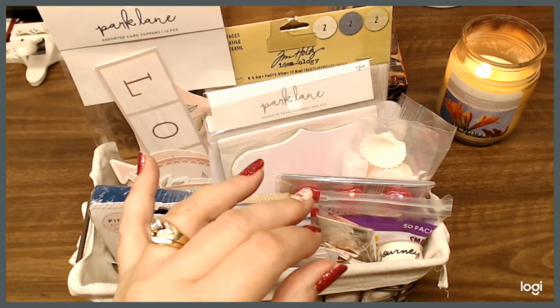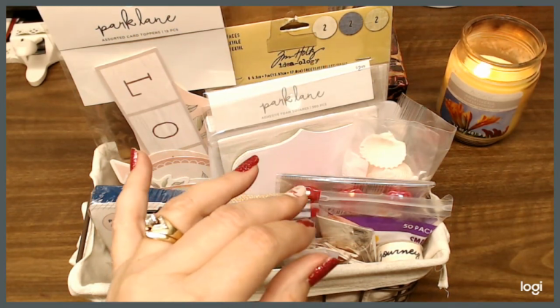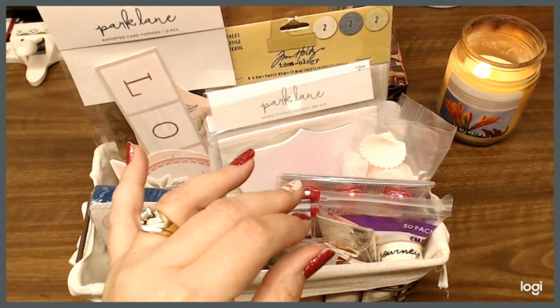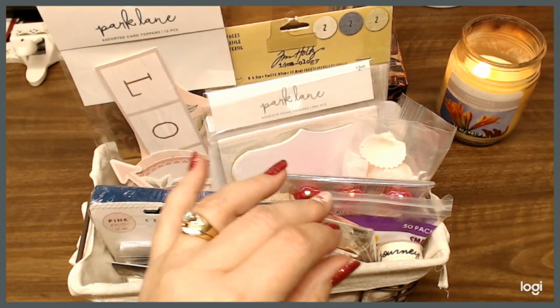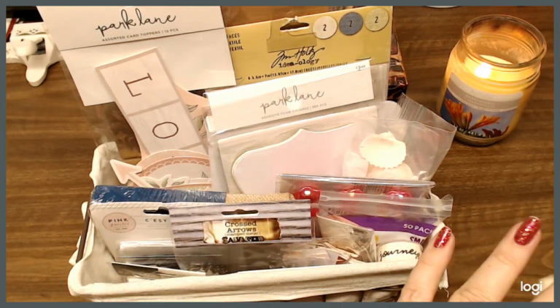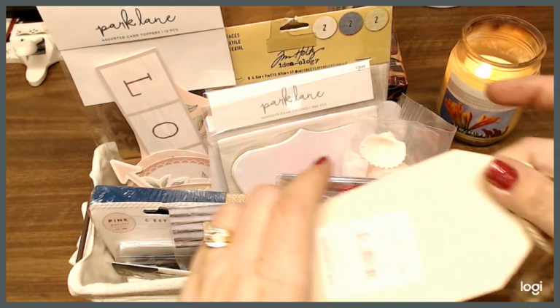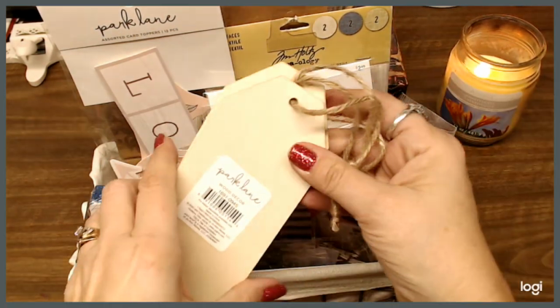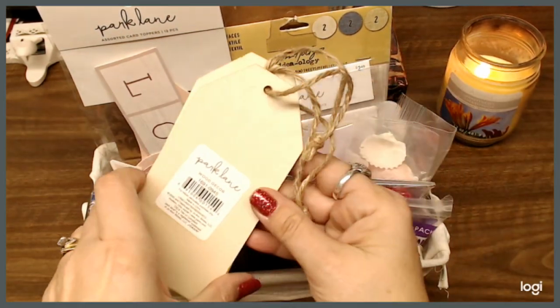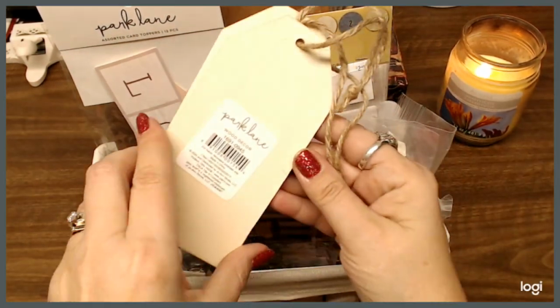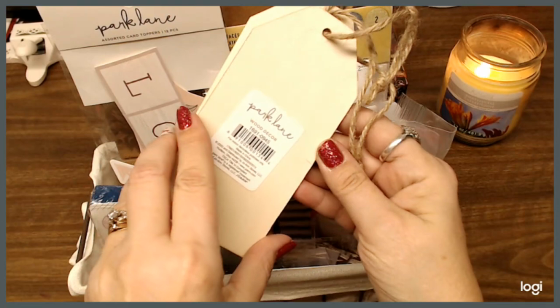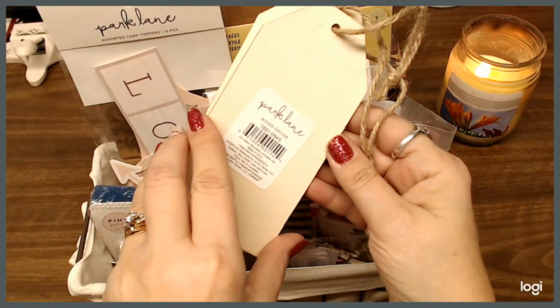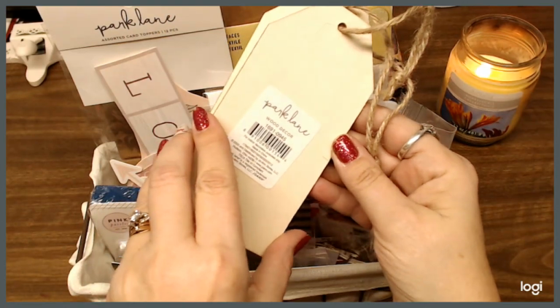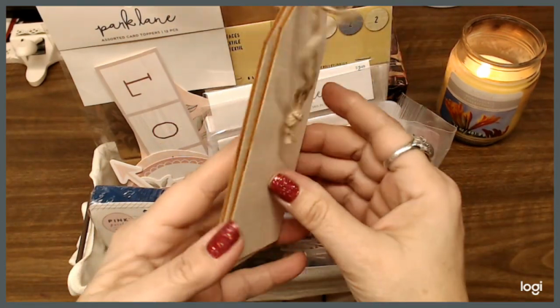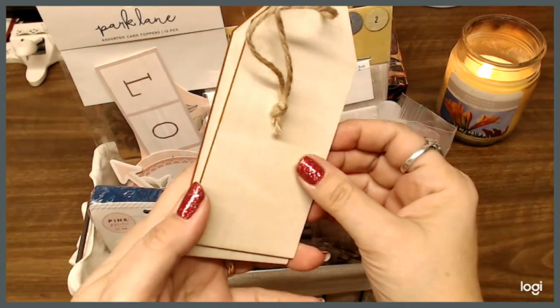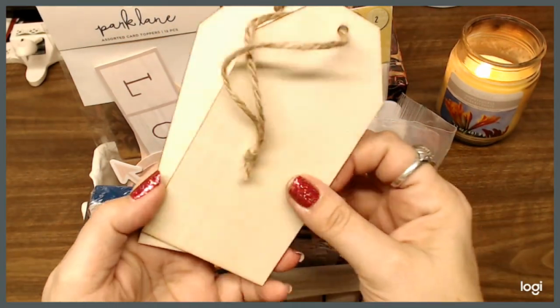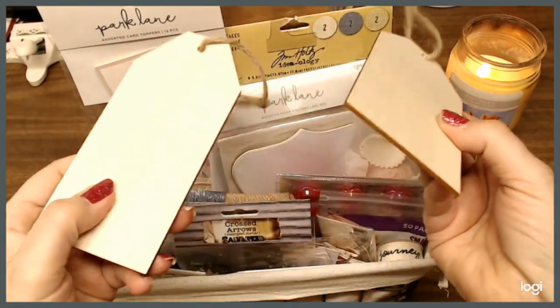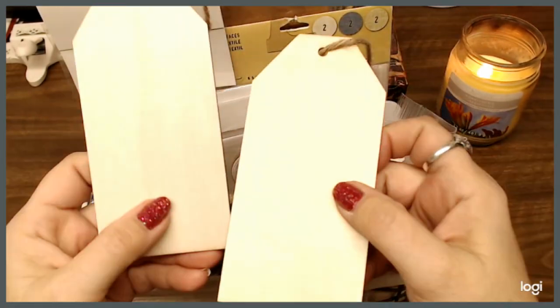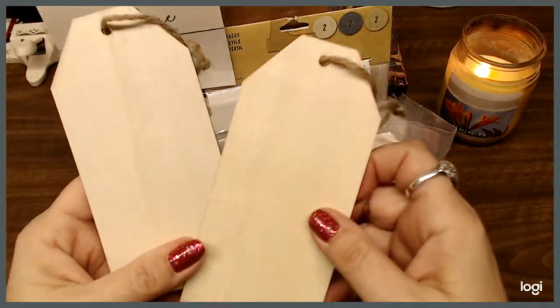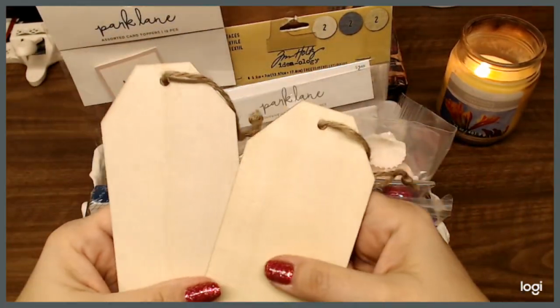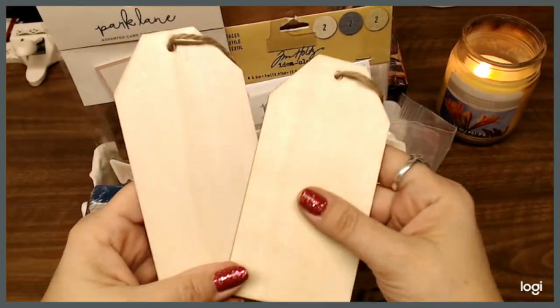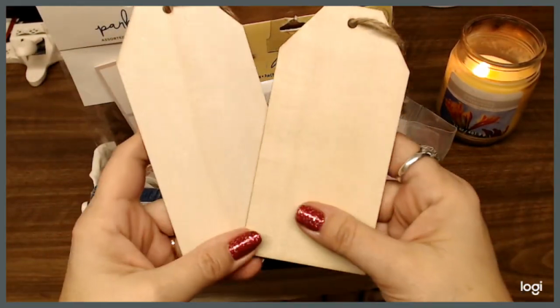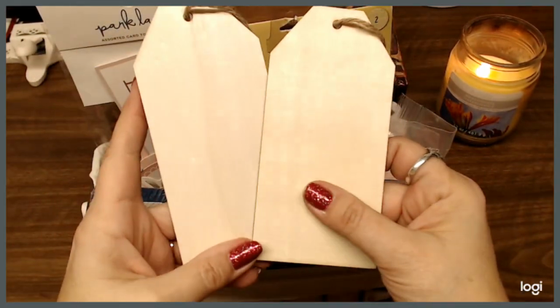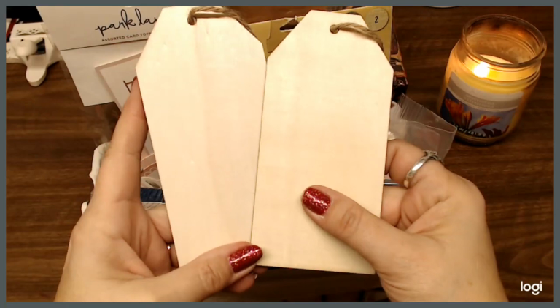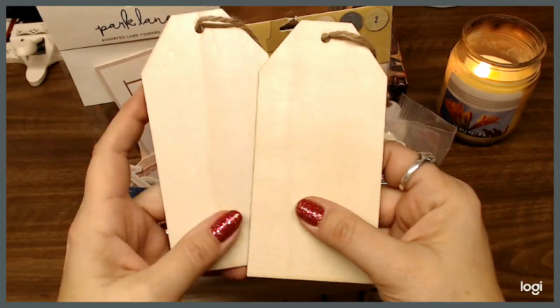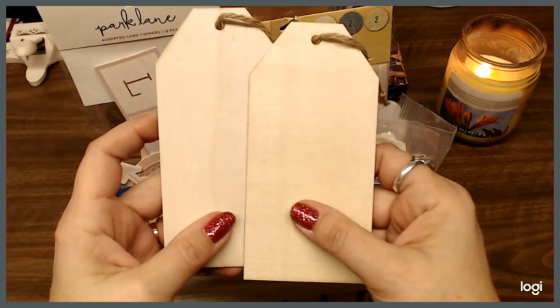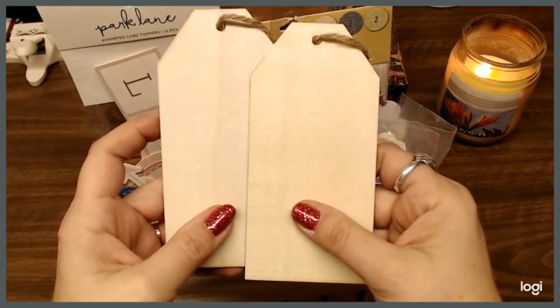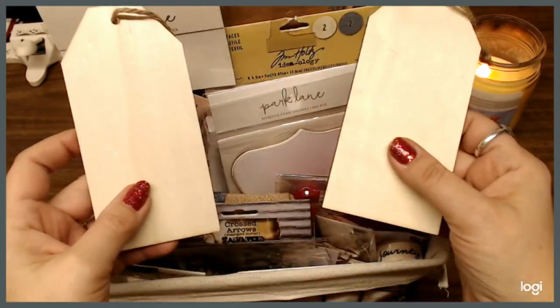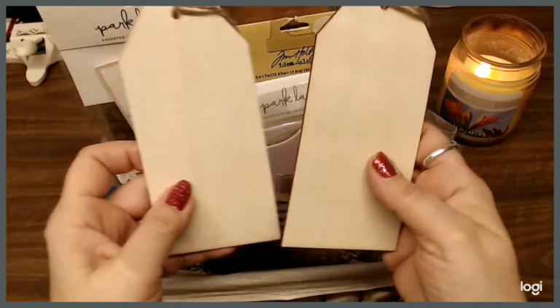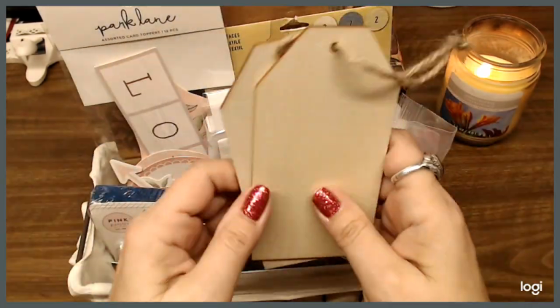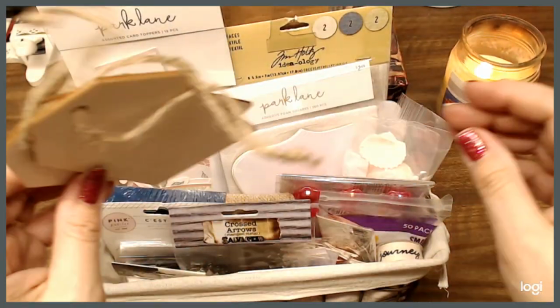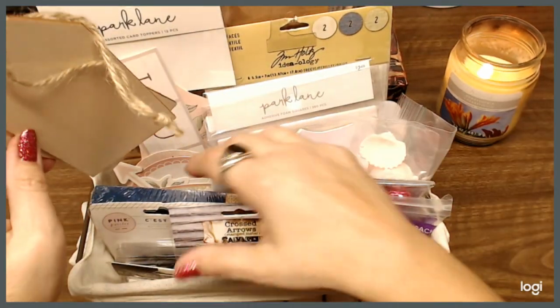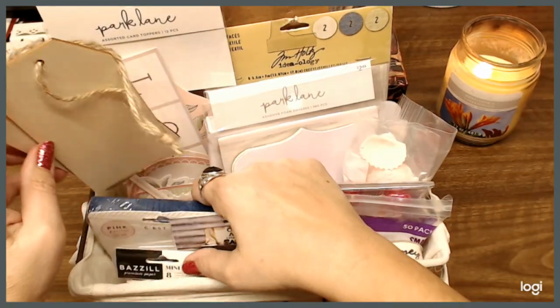Park Lane wood pieces — wood tags — for journaling or whatever you want to do. There are two of those in there.